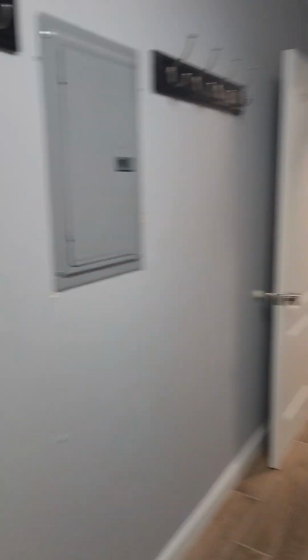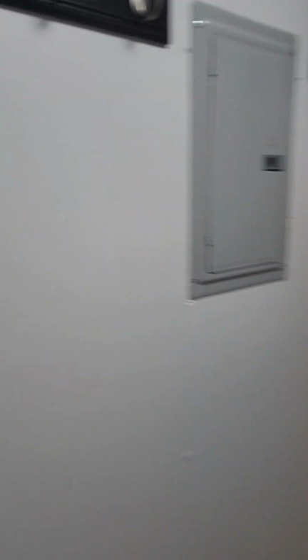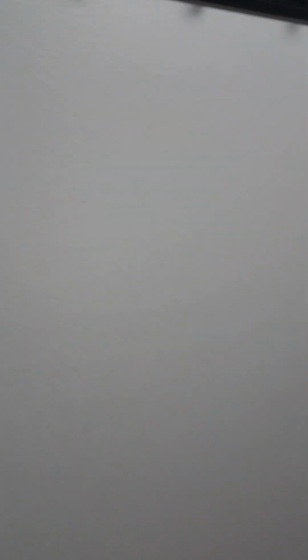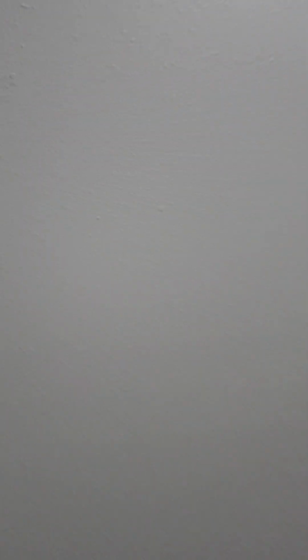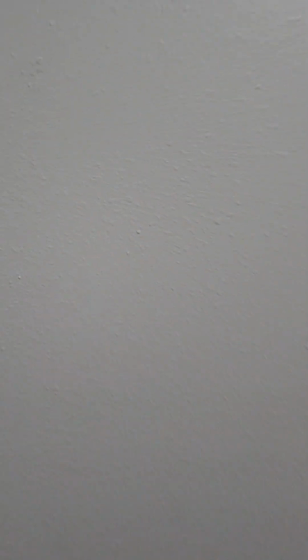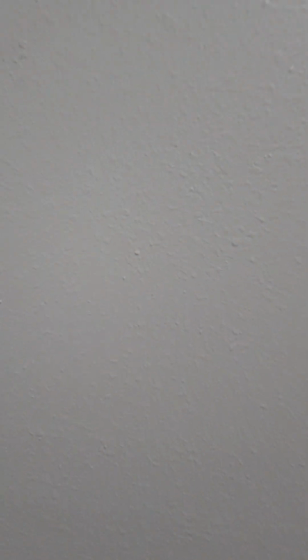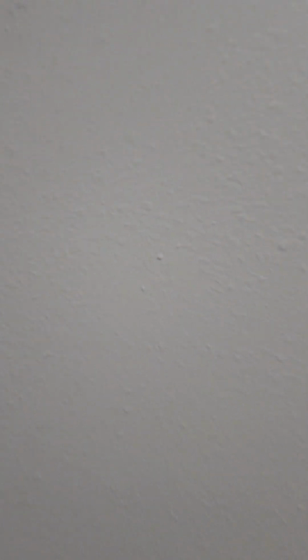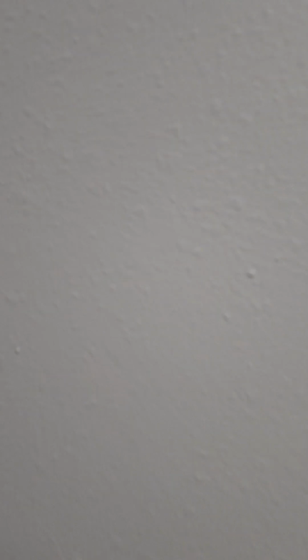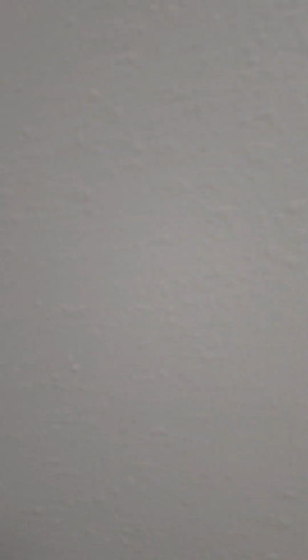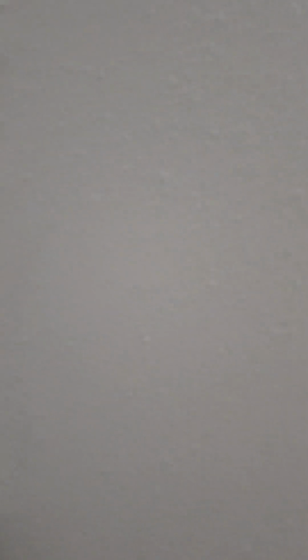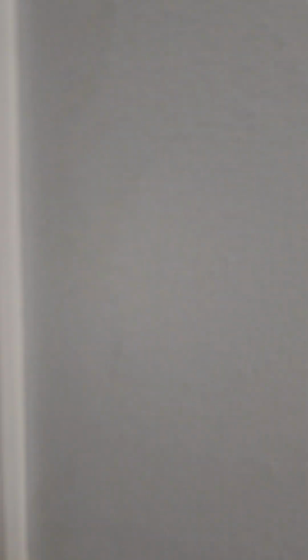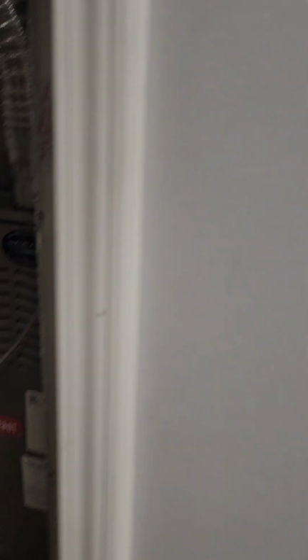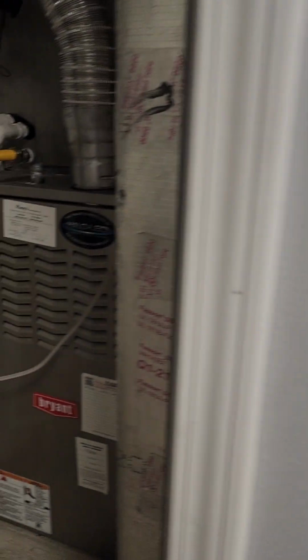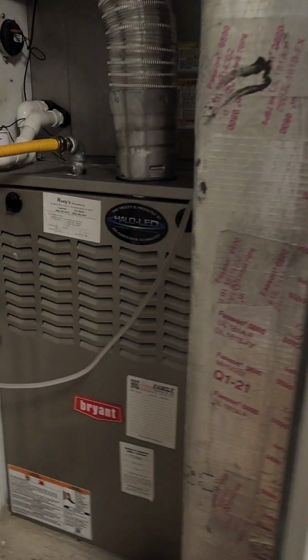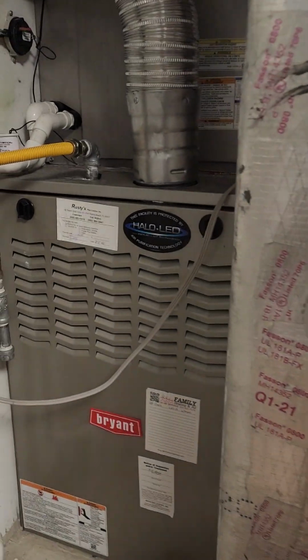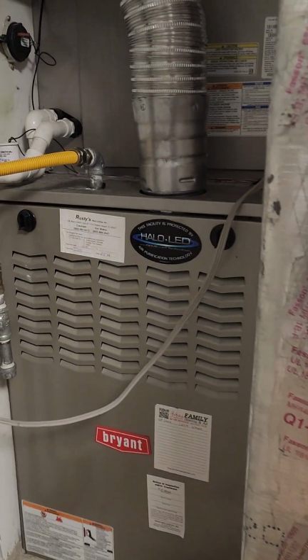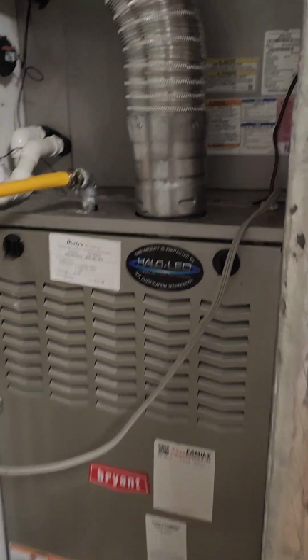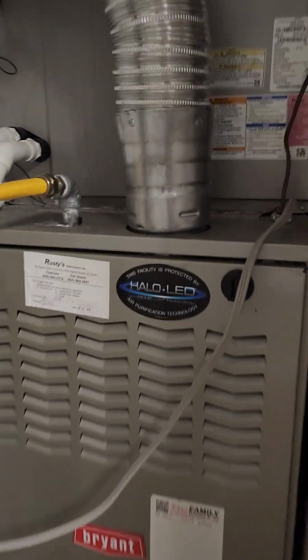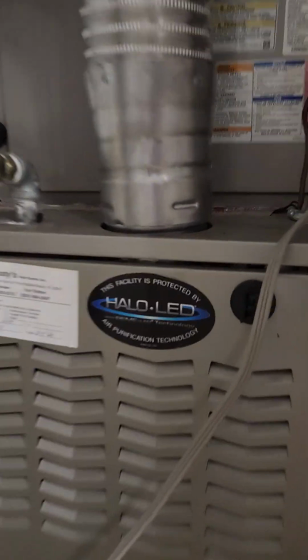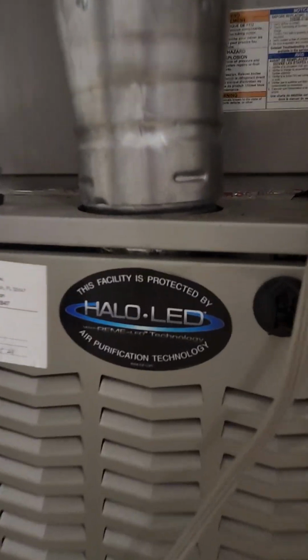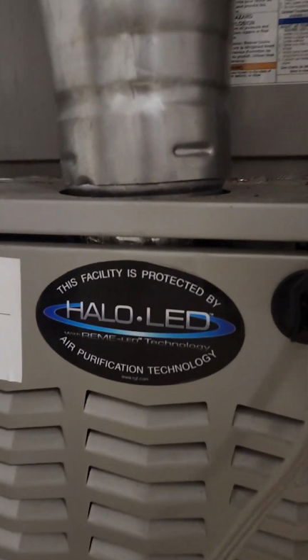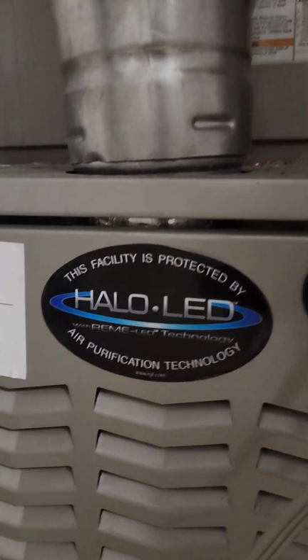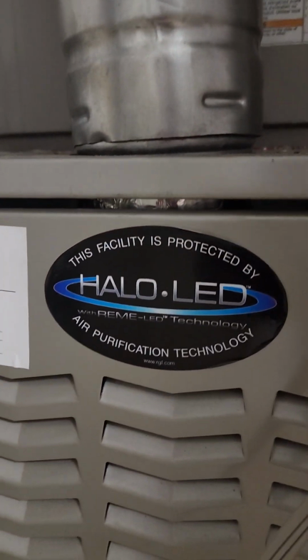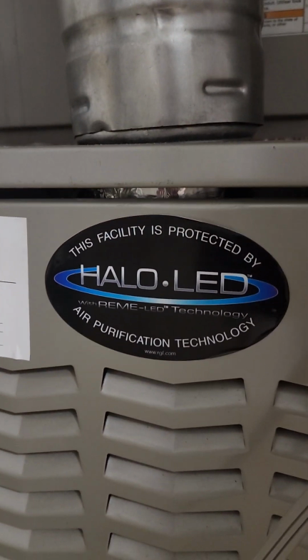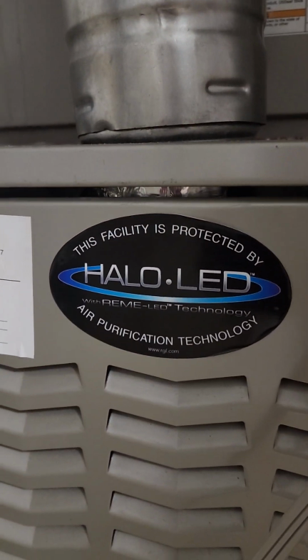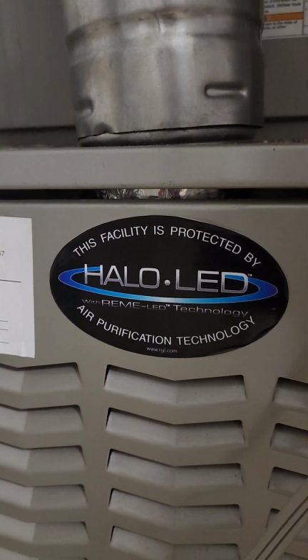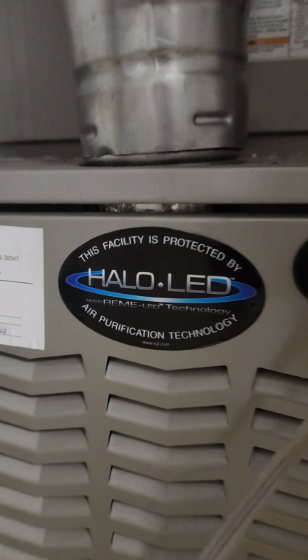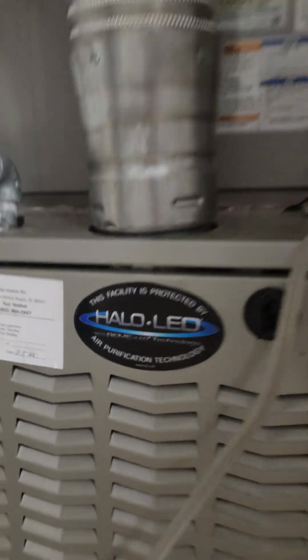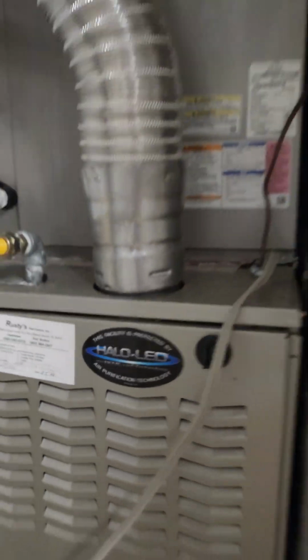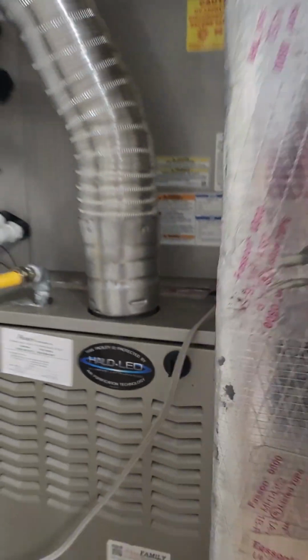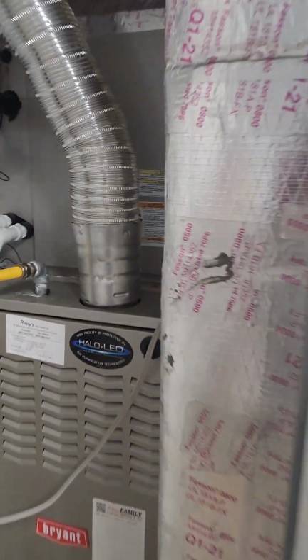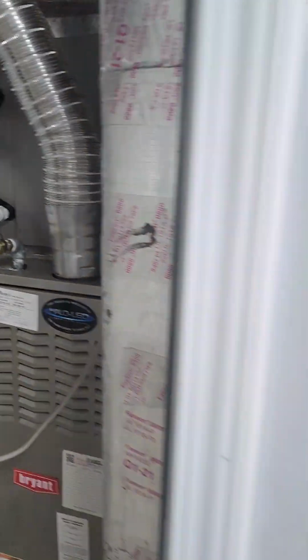Let me show you the HVAC system — it does have an air purifier on the whole home.